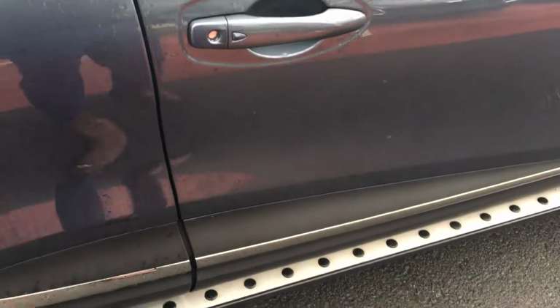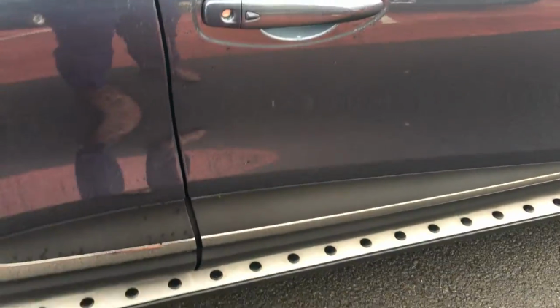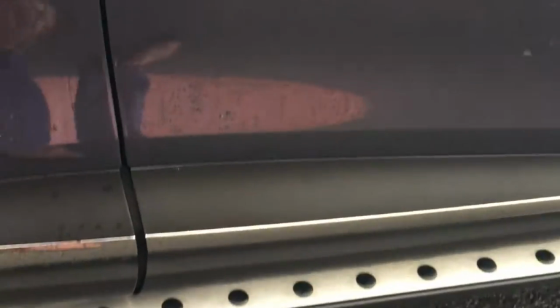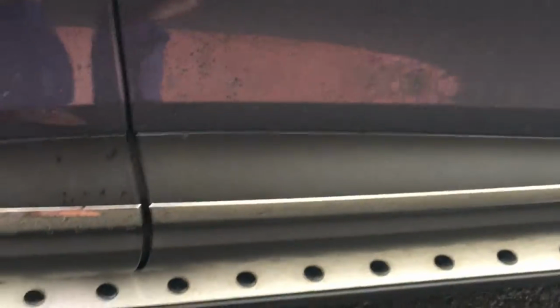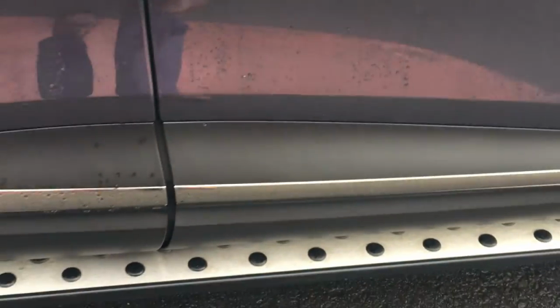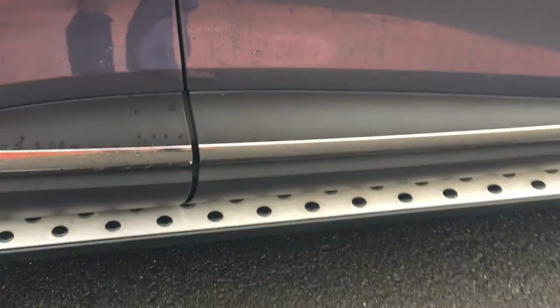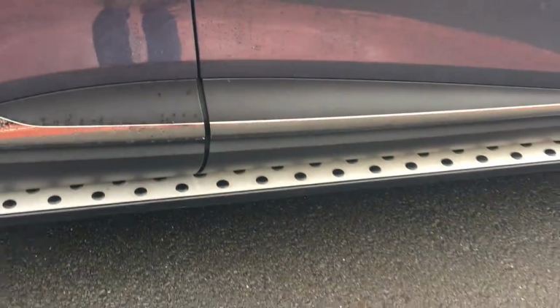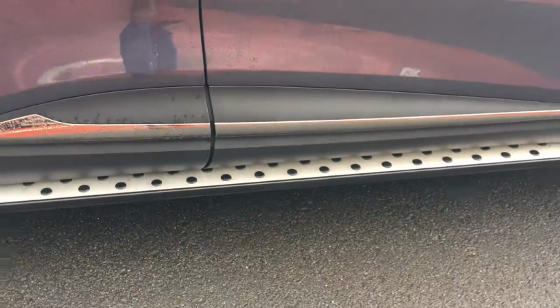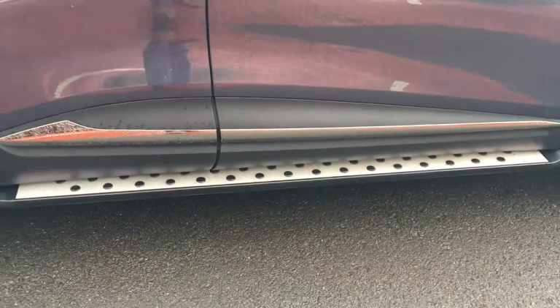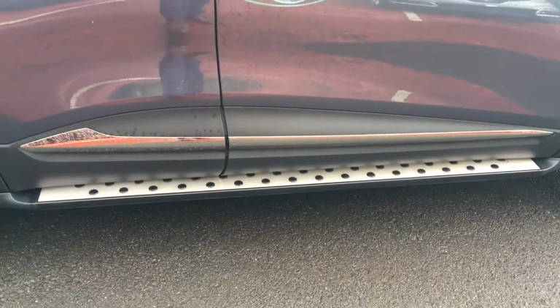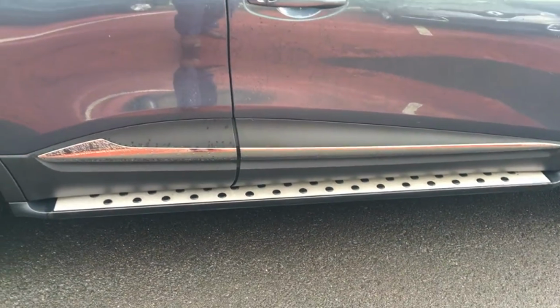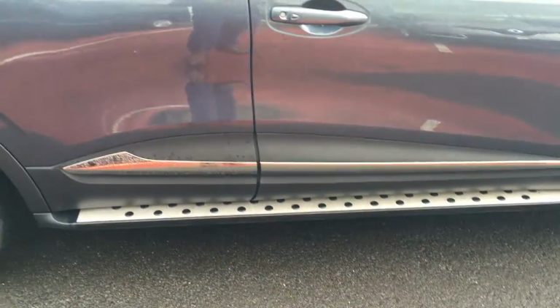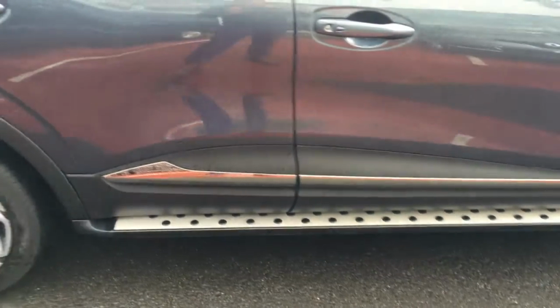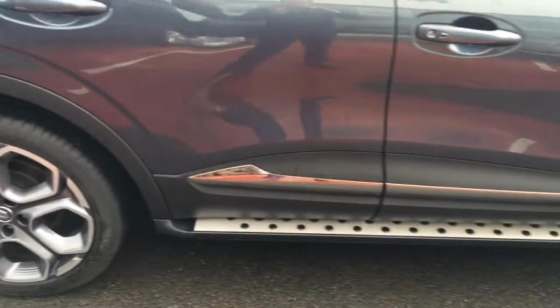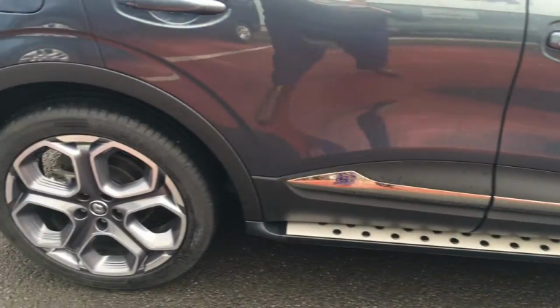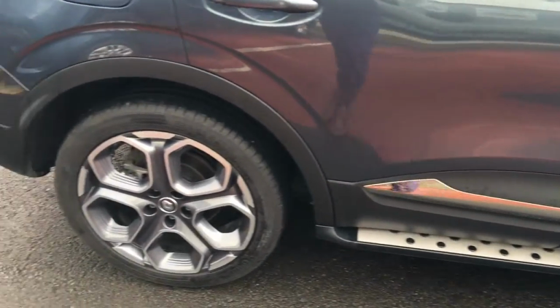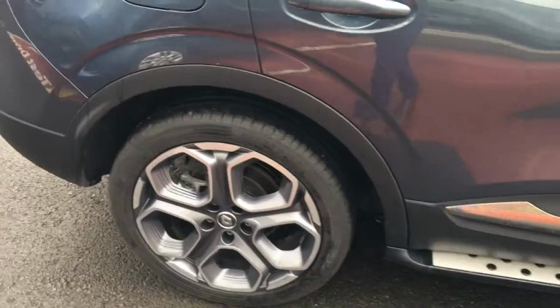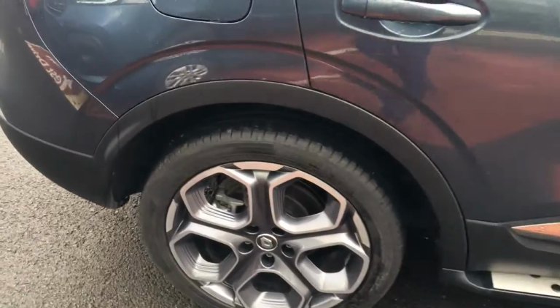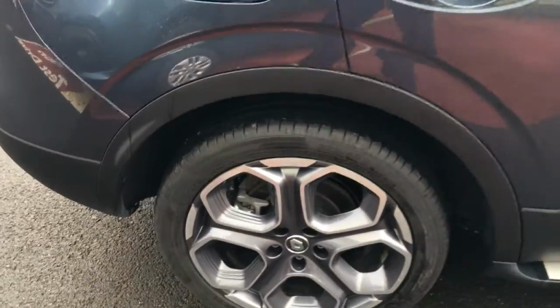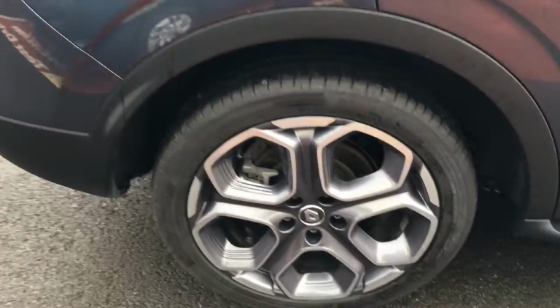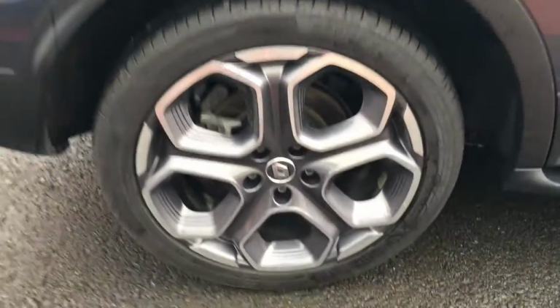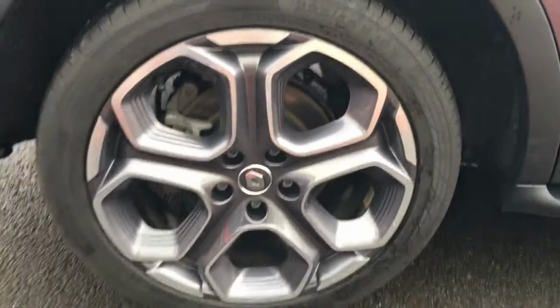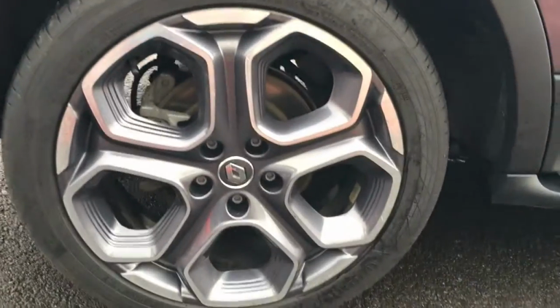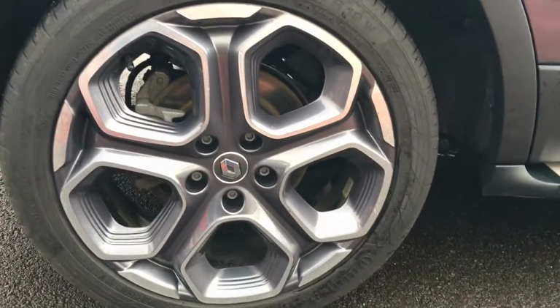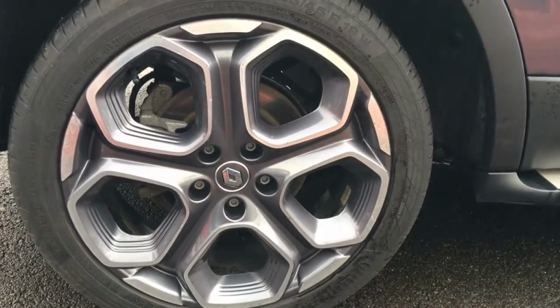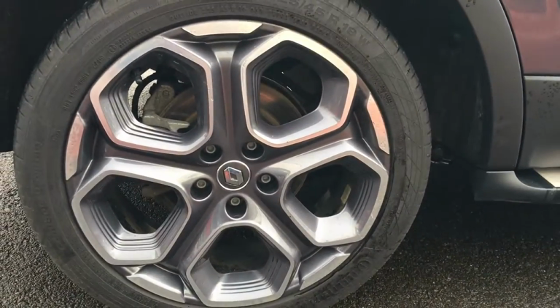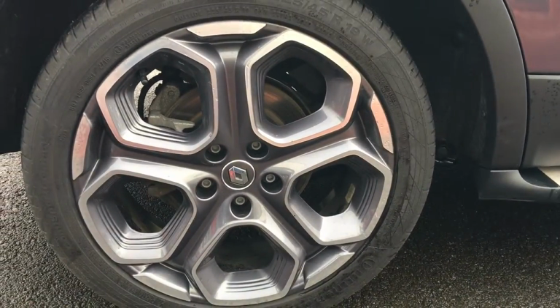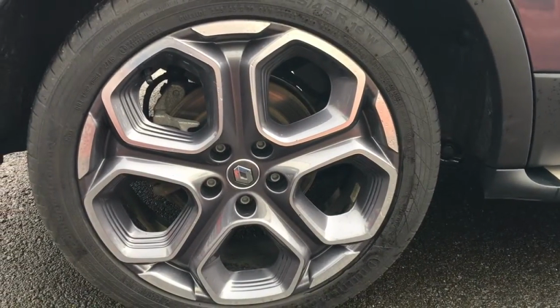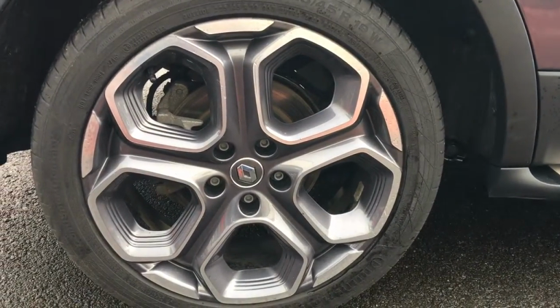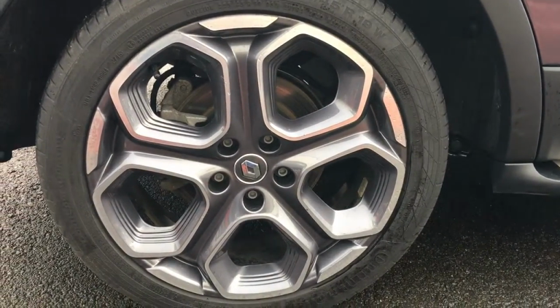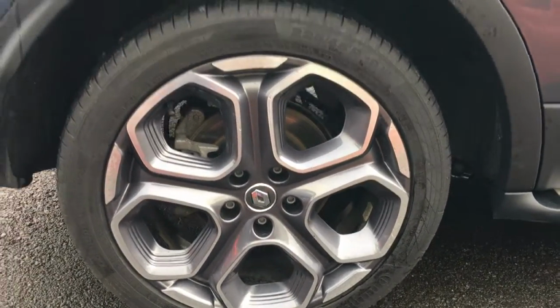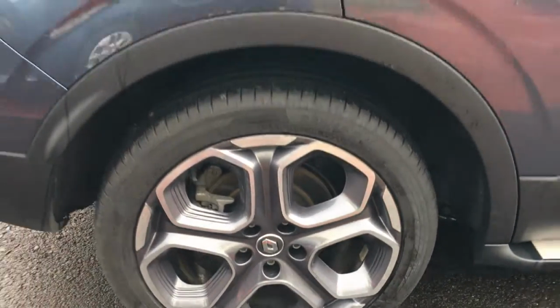The running boards on the side there — you can see them. They're actually an extra that are put onto these vehicles because they're demos; we usually spec them out as much as we can. They're 19-inch alloys.